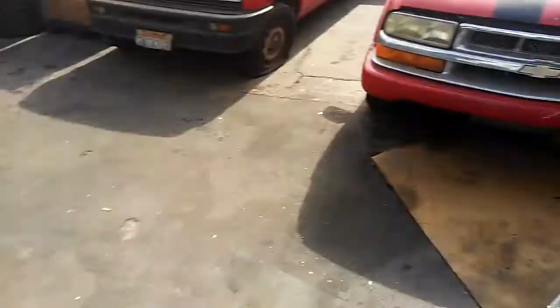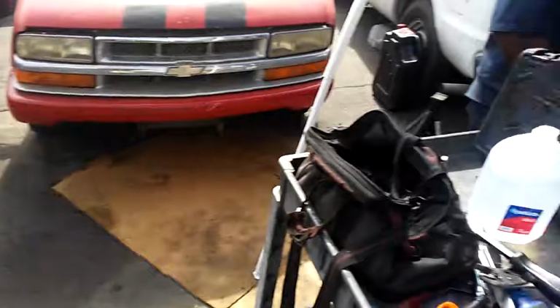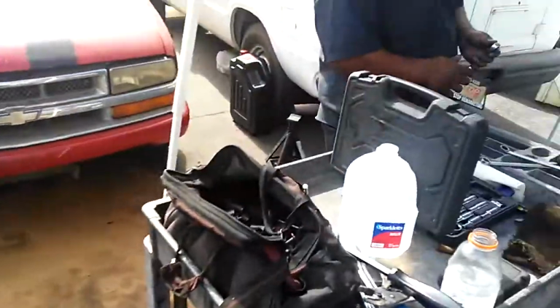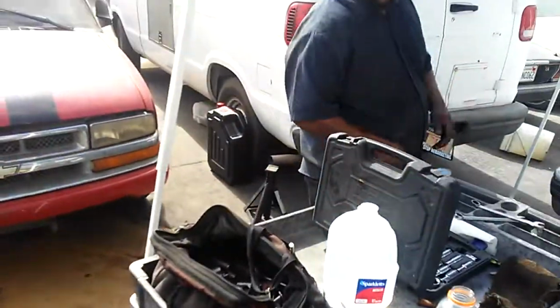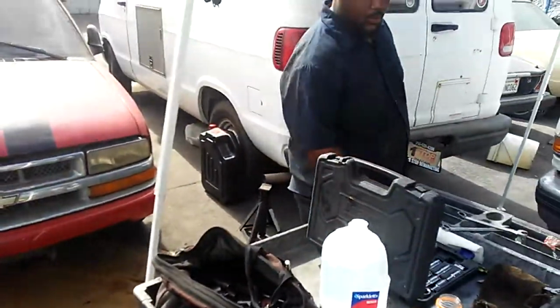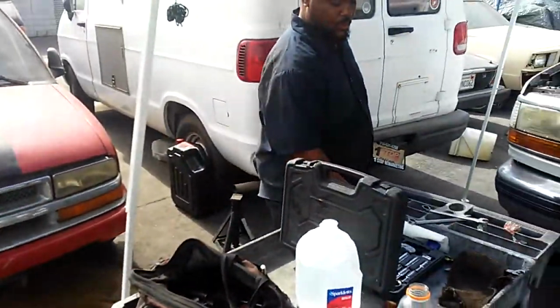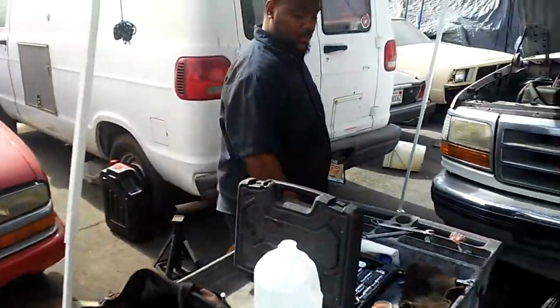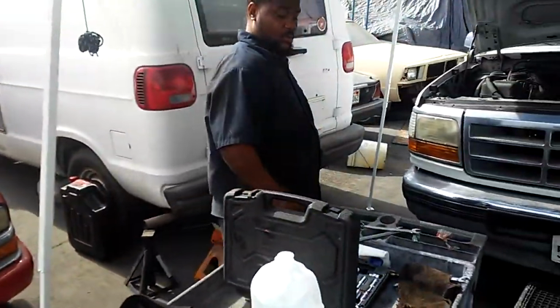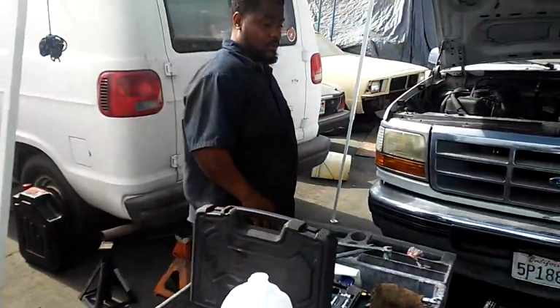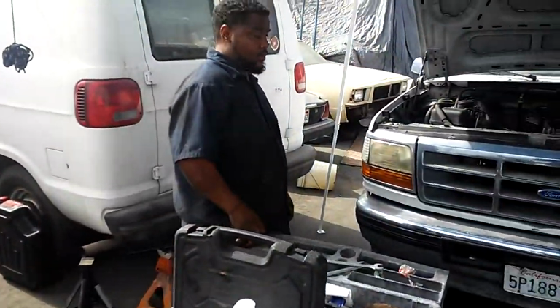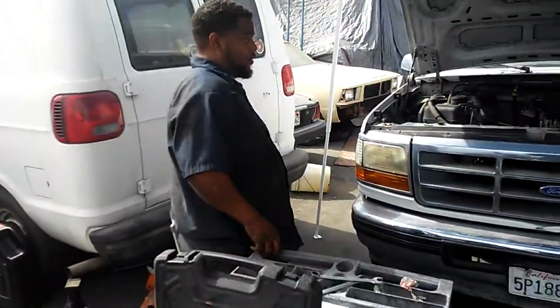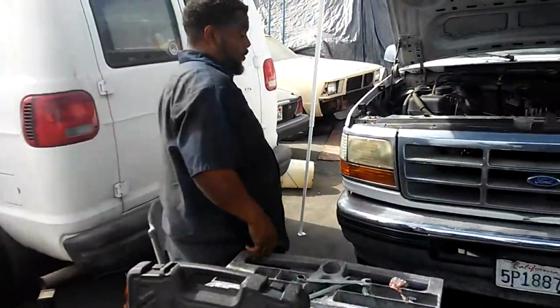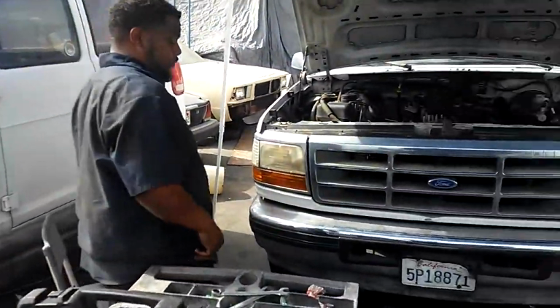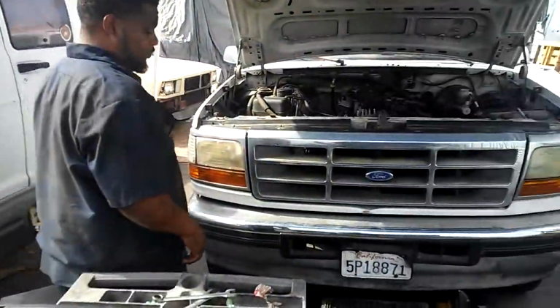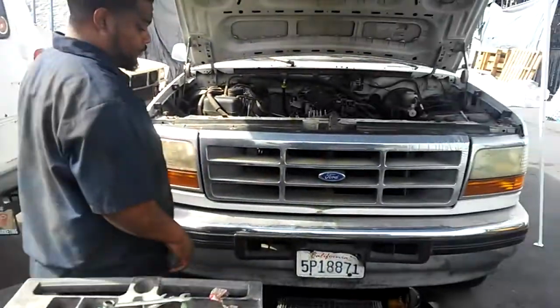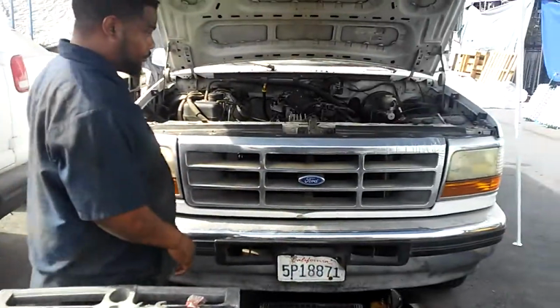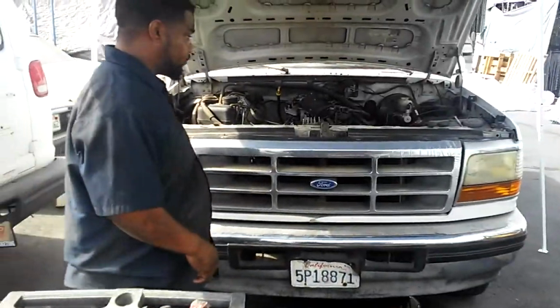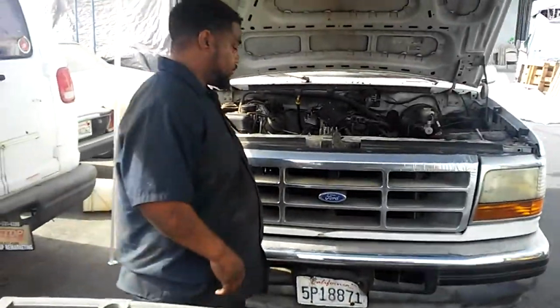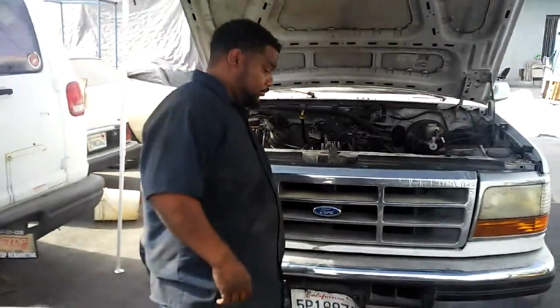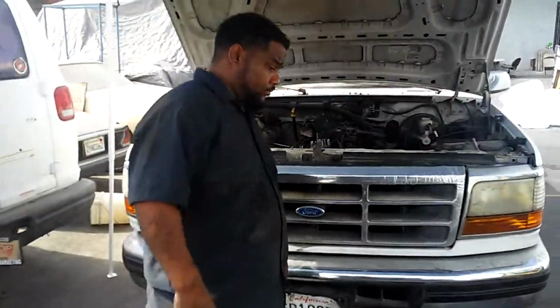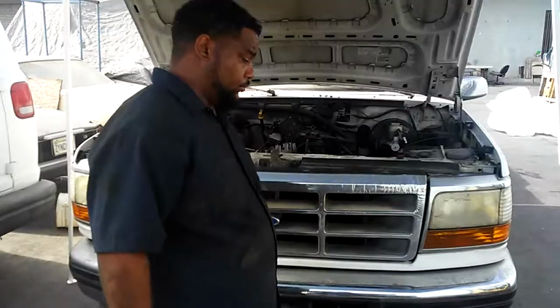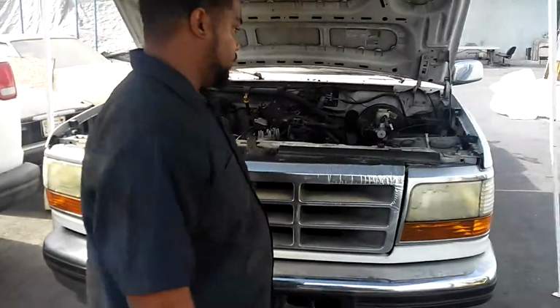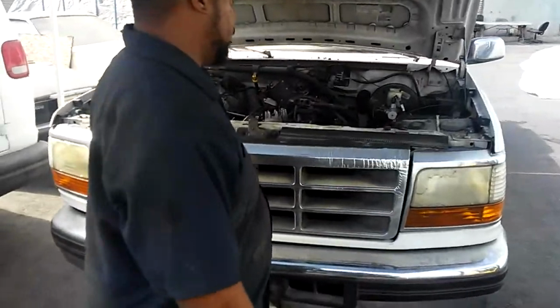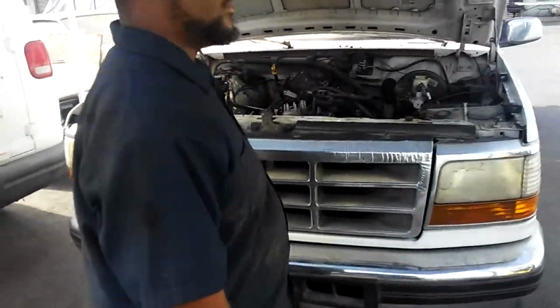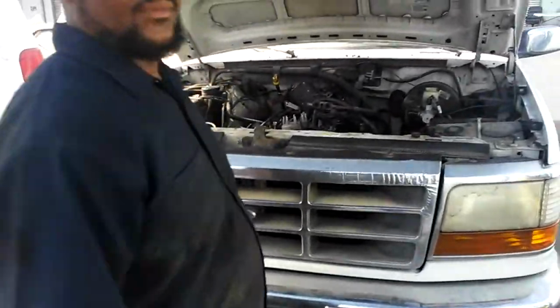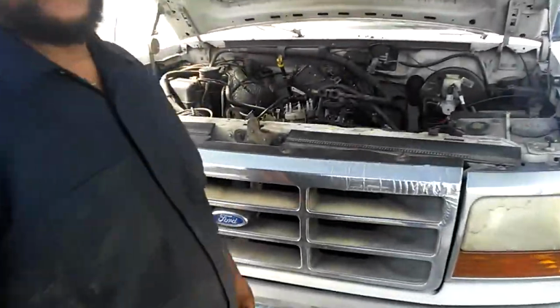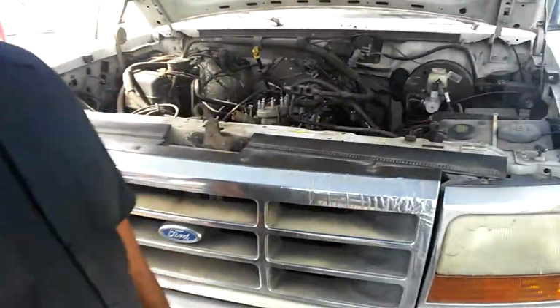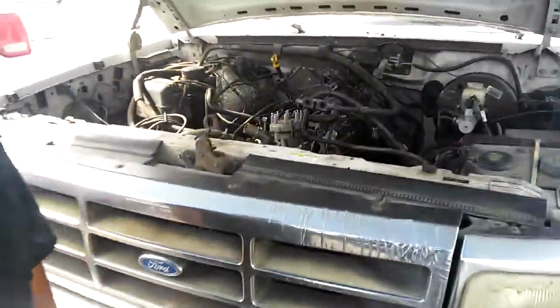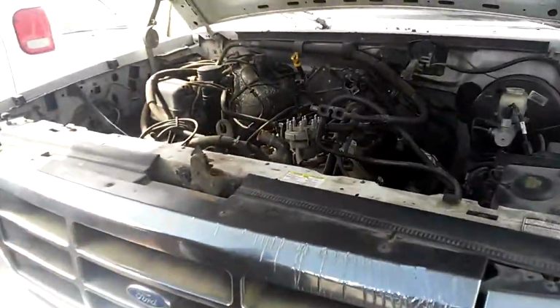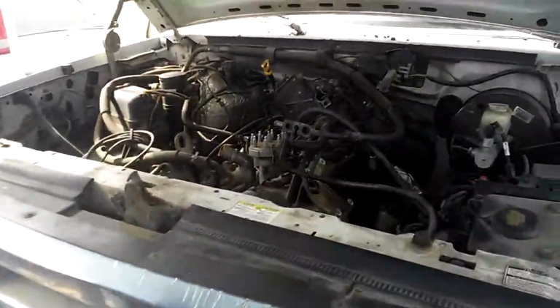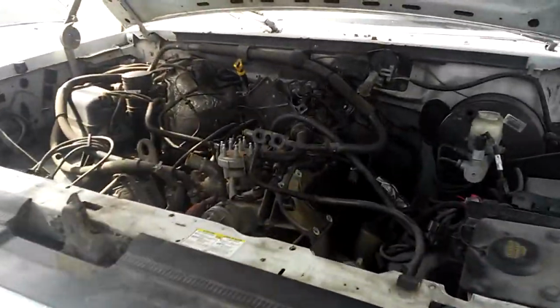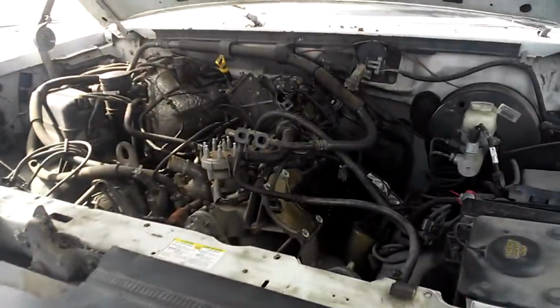This is the truck we're working on. We're in the heat — summertime, getting busy. This one we're getting ready to take the motor out of.